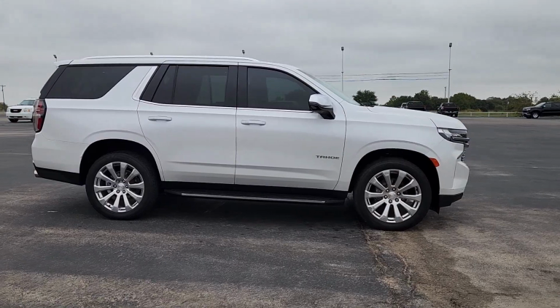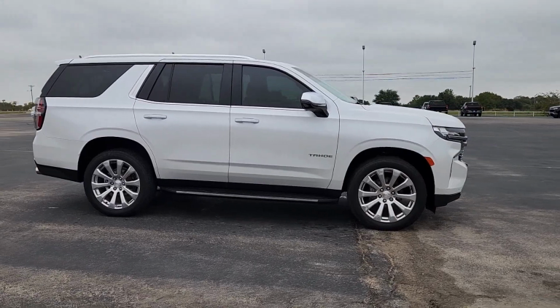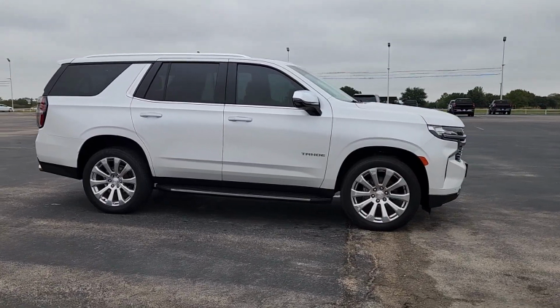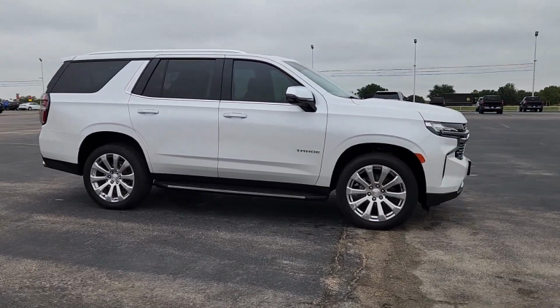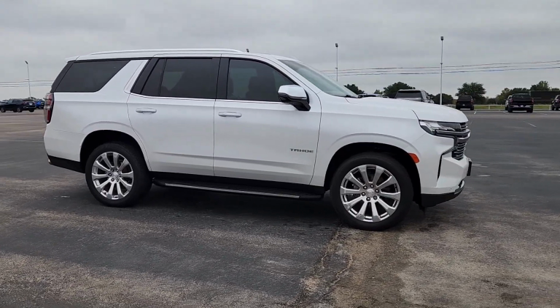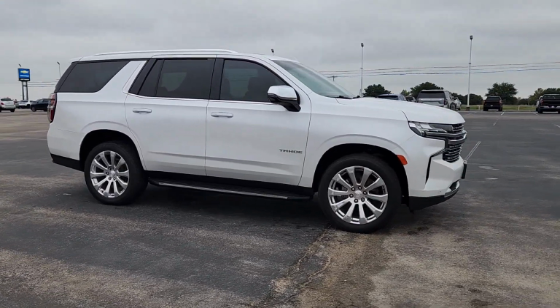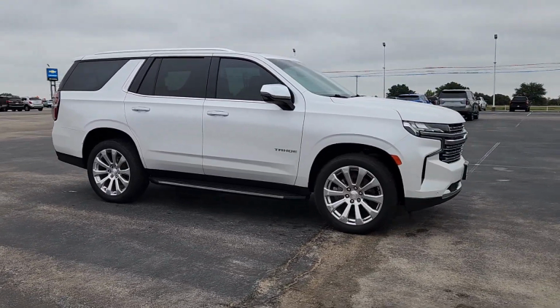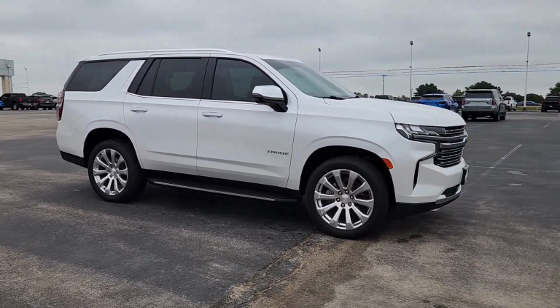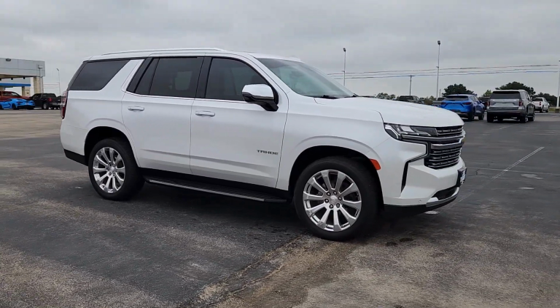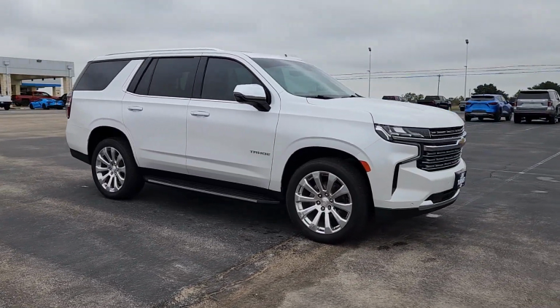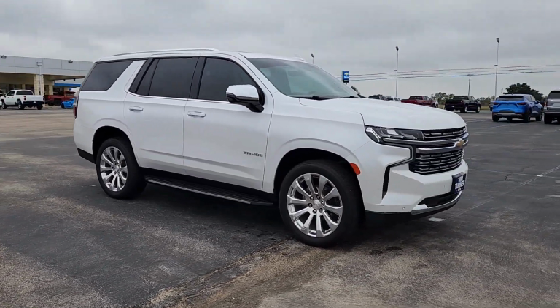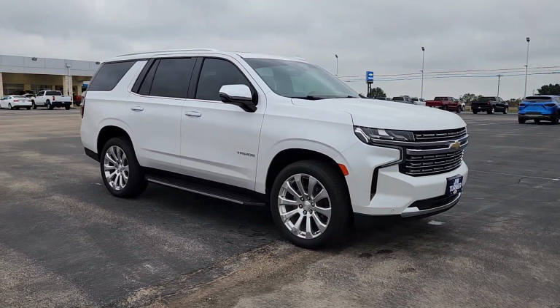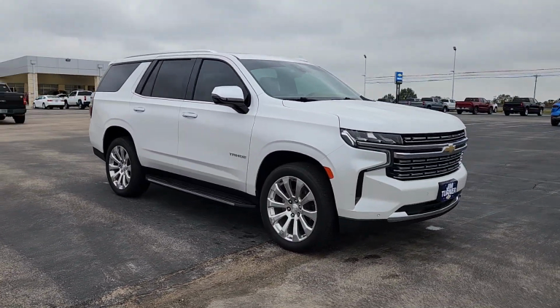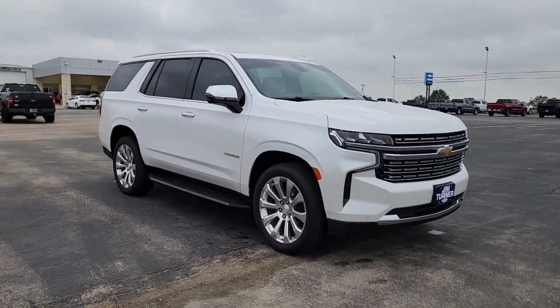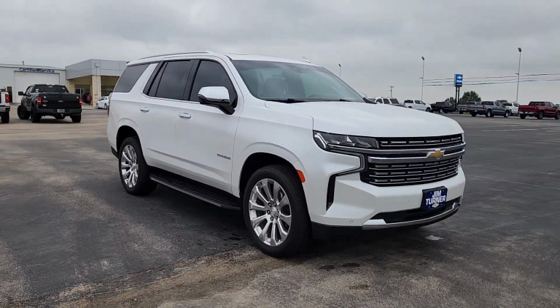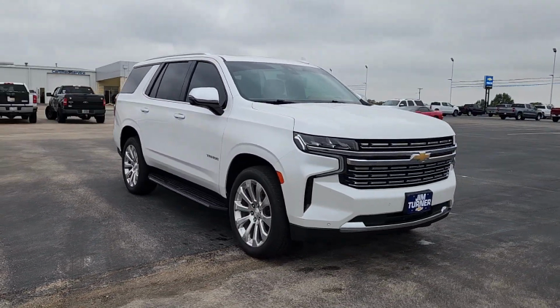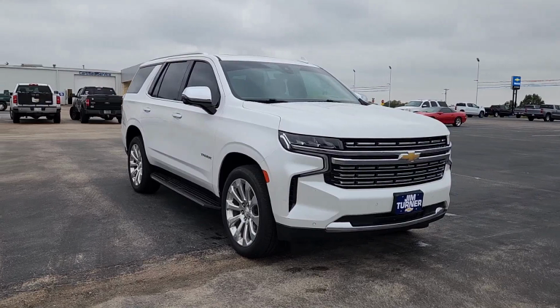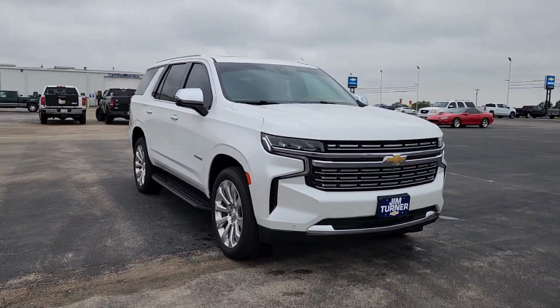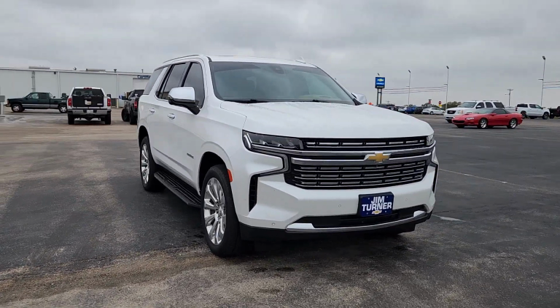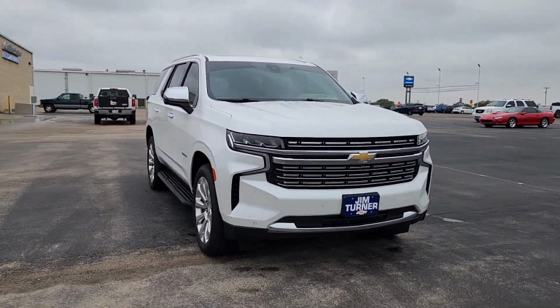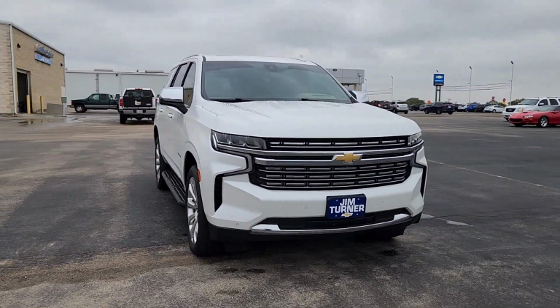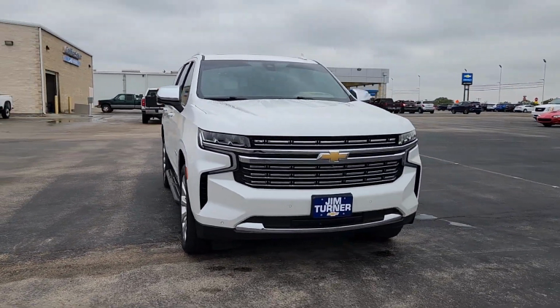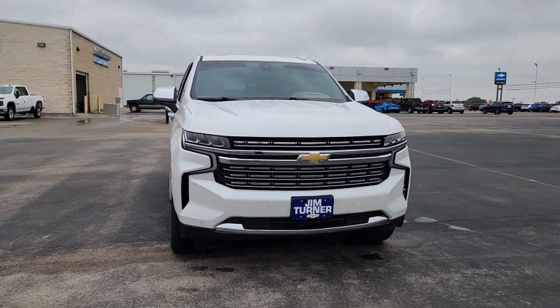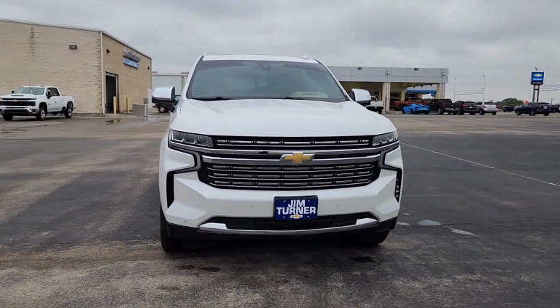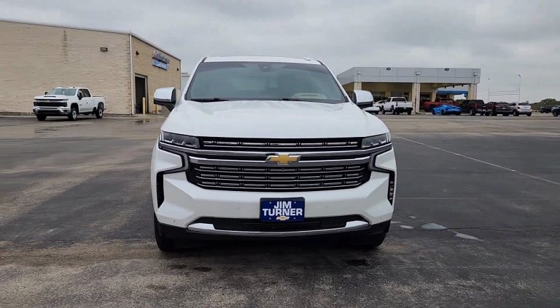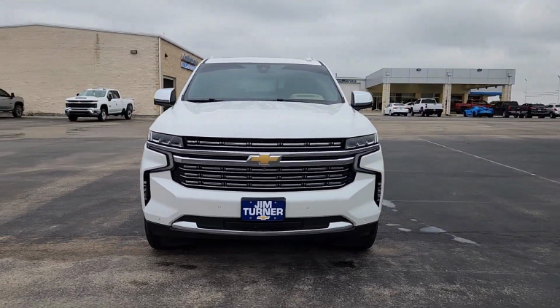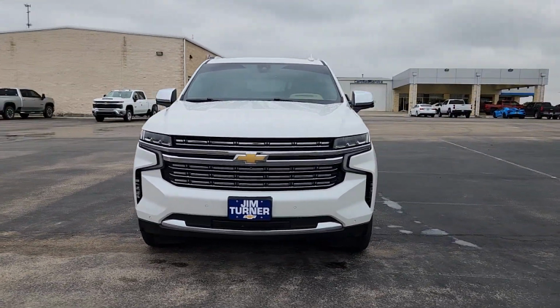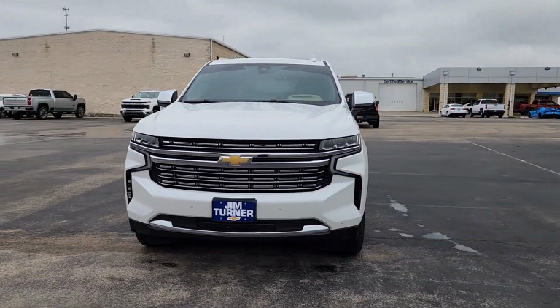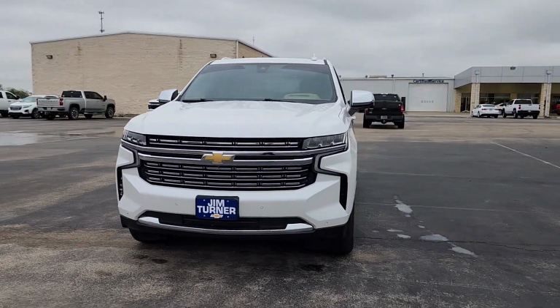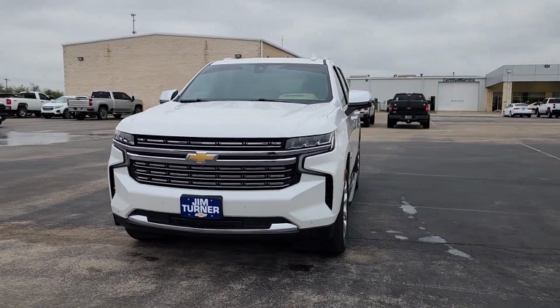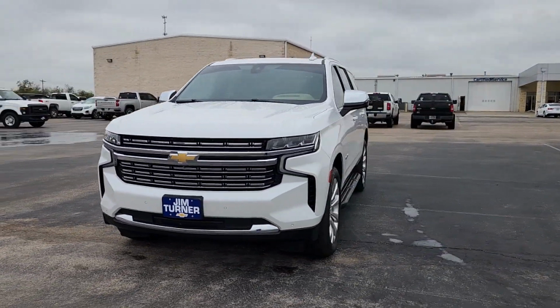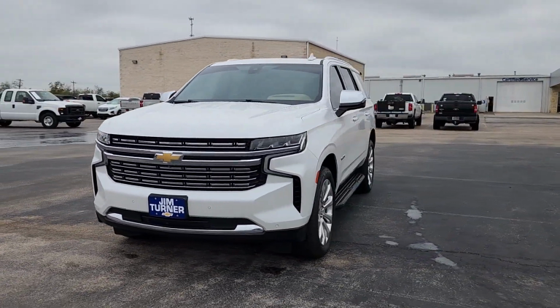These are just some of the great options this vehicle comes with: heated steering wheel, heated and/or cooled front seats, head-up display, Apple CarPlay, and/or Android Auto.